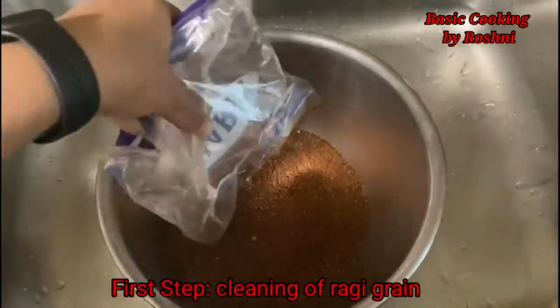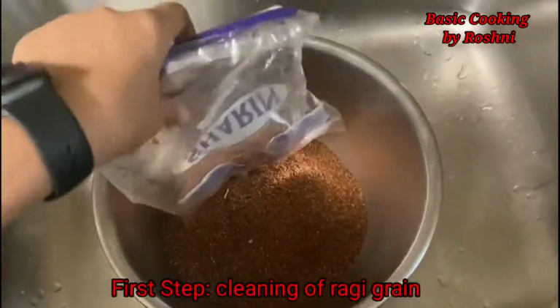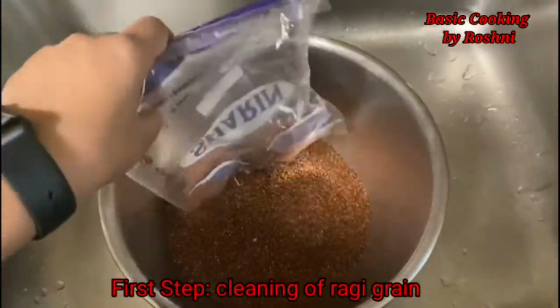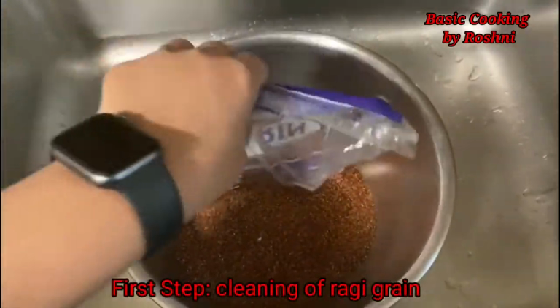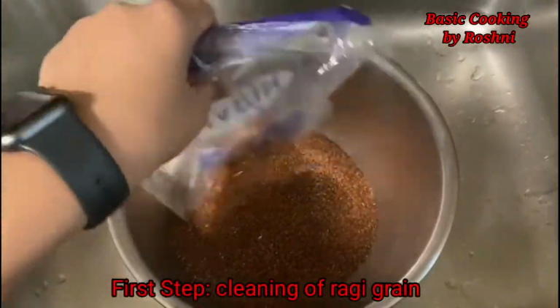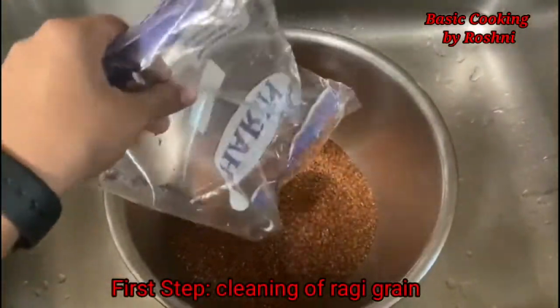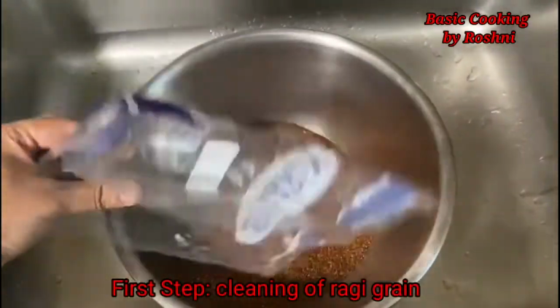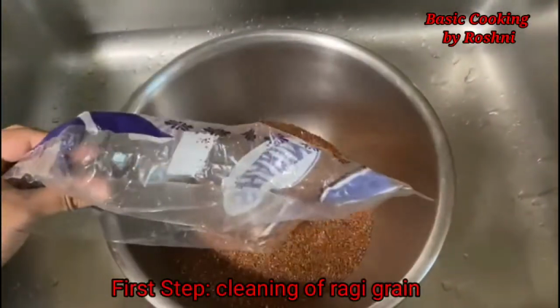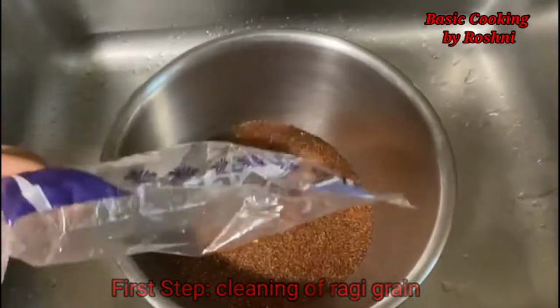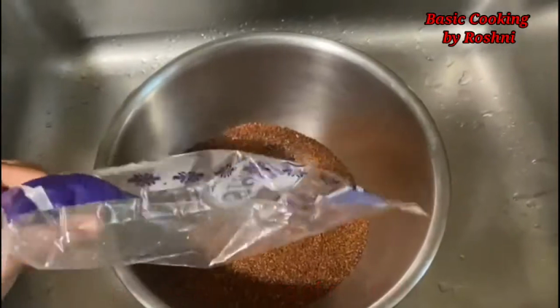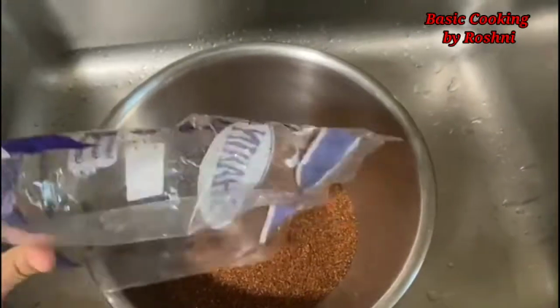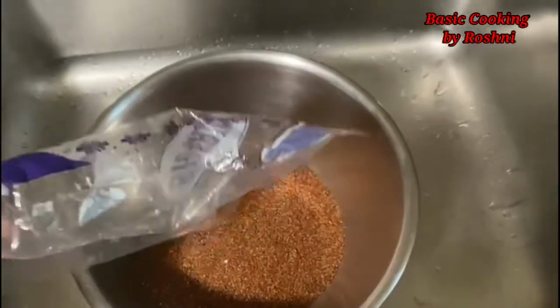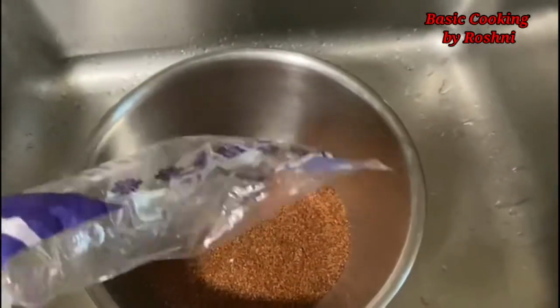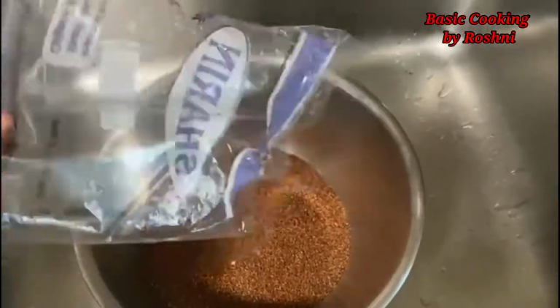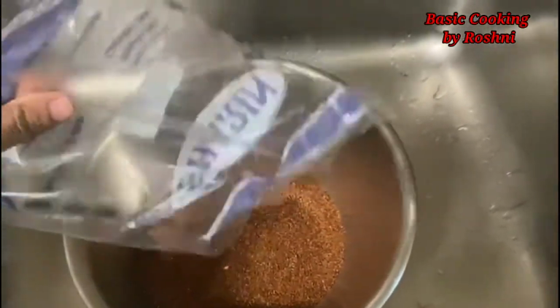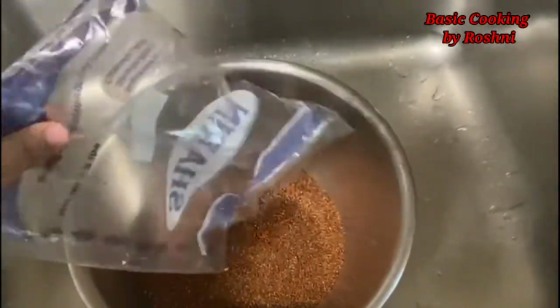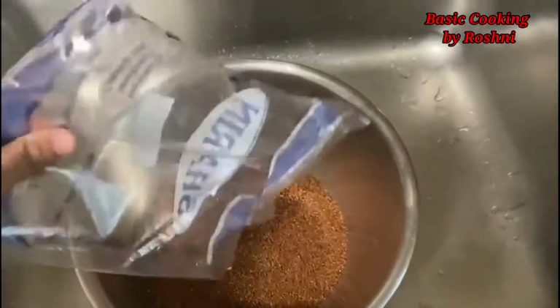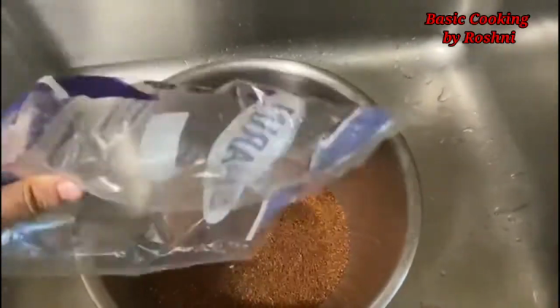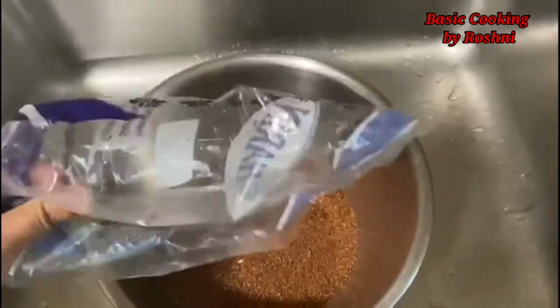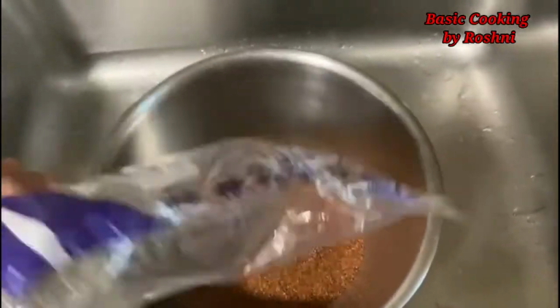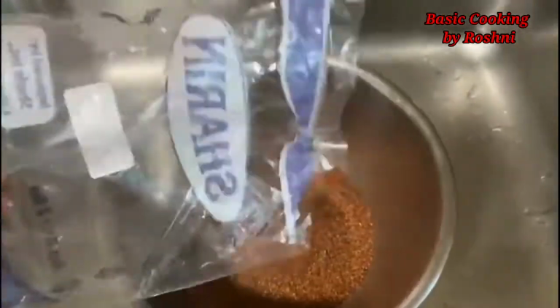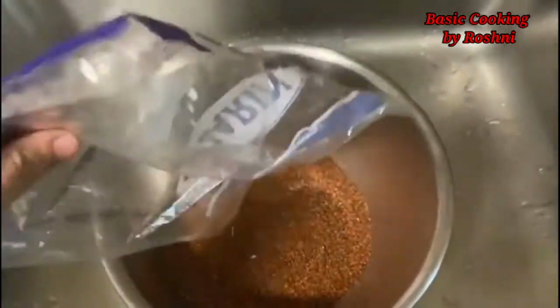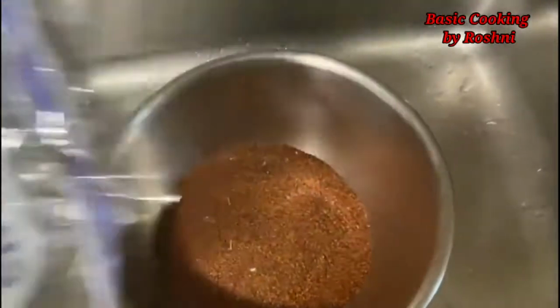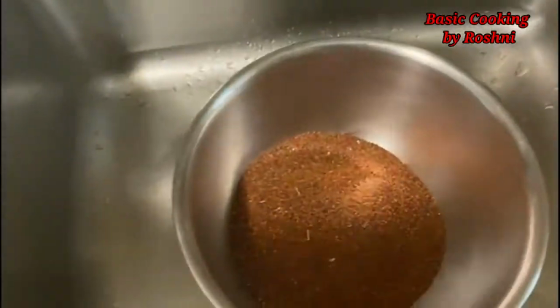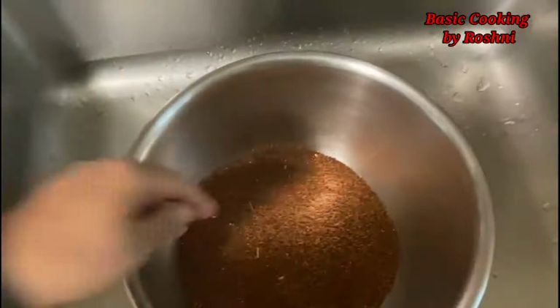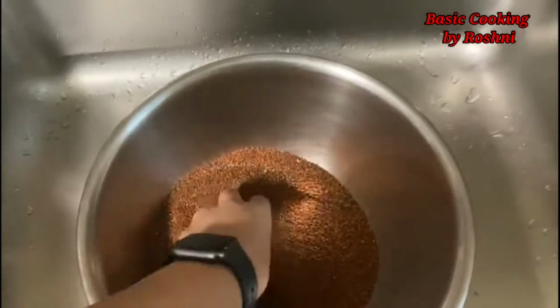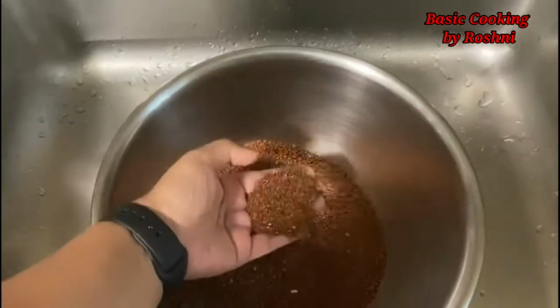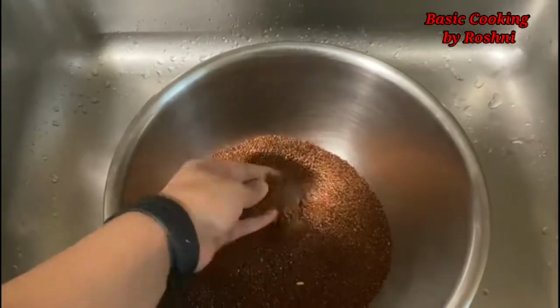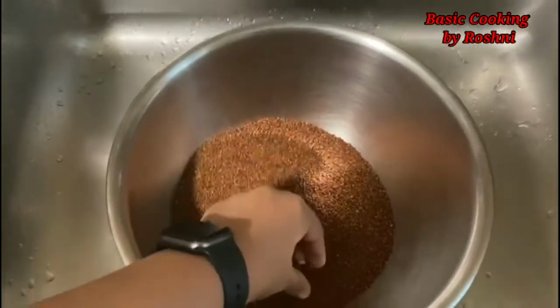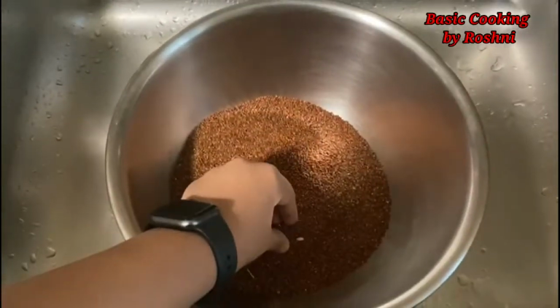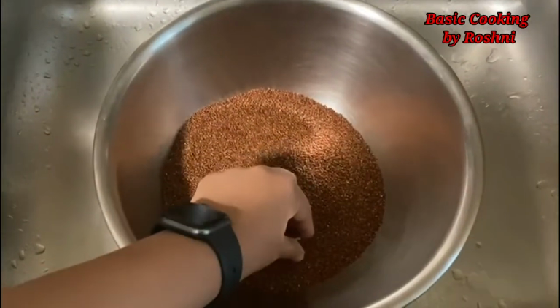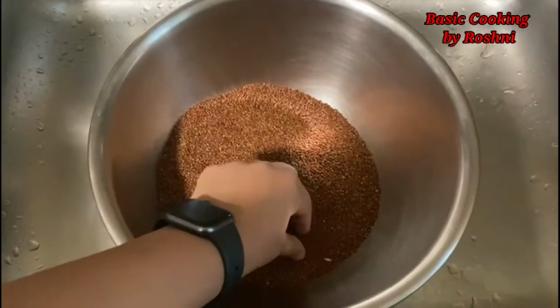So this is Ragi. We will wash it with water. We have to wash it, and we will clean it with the same process as other grains.